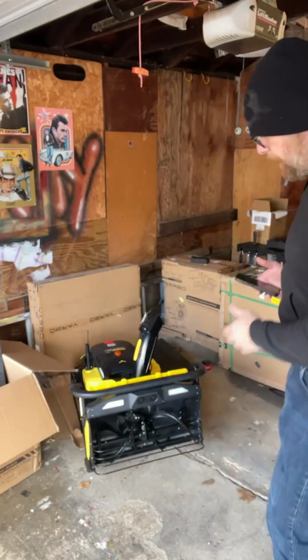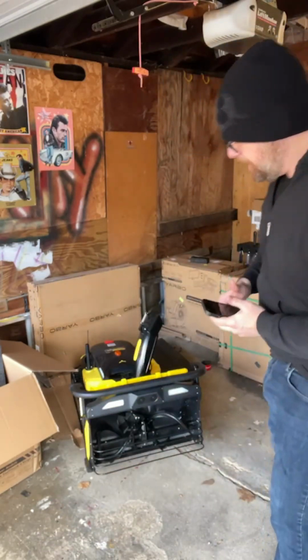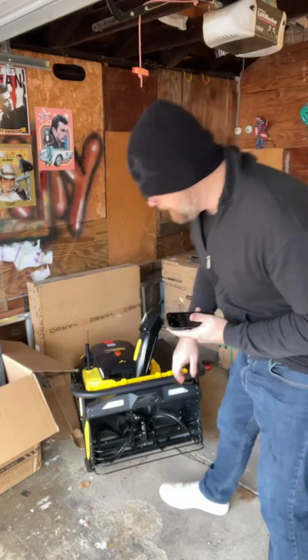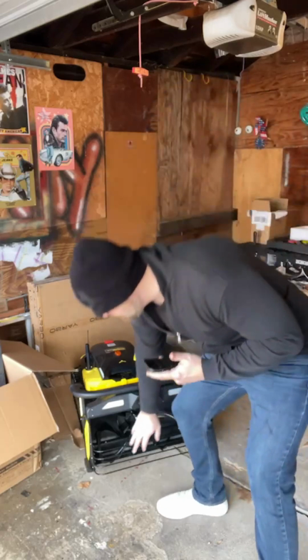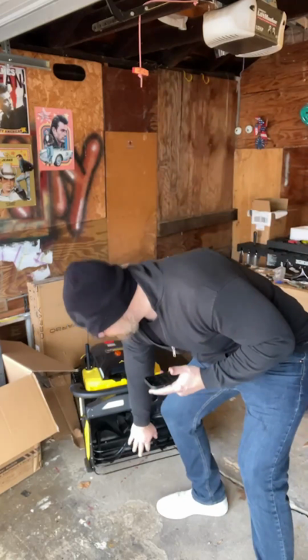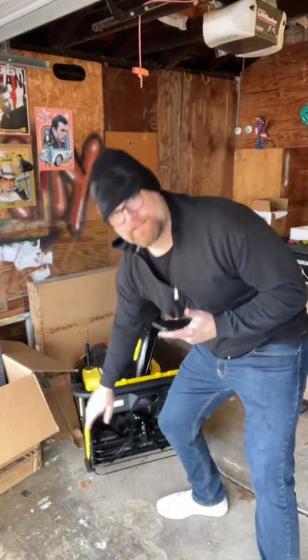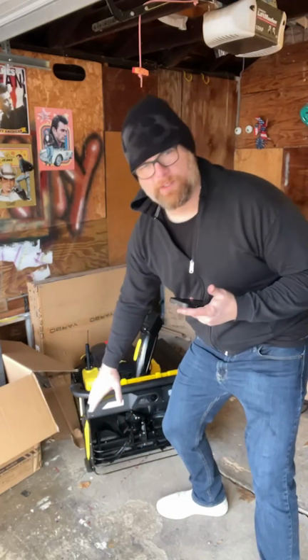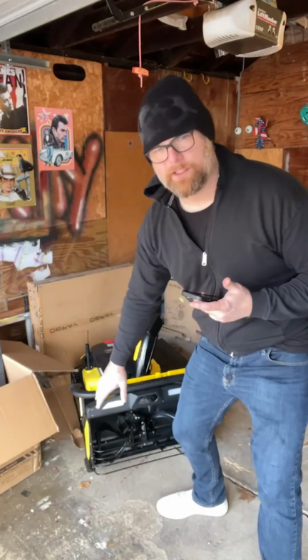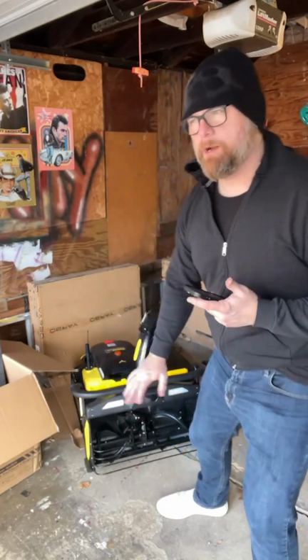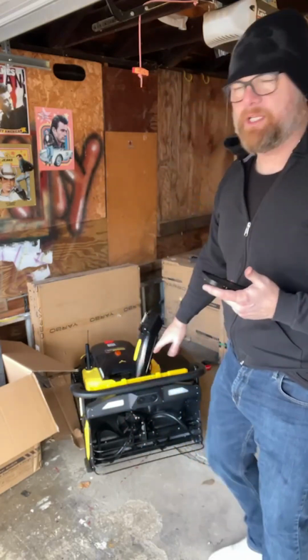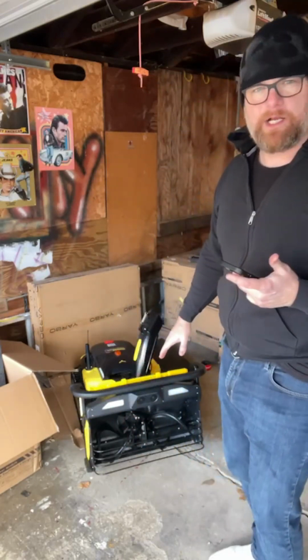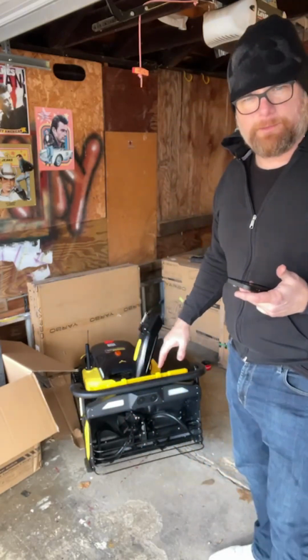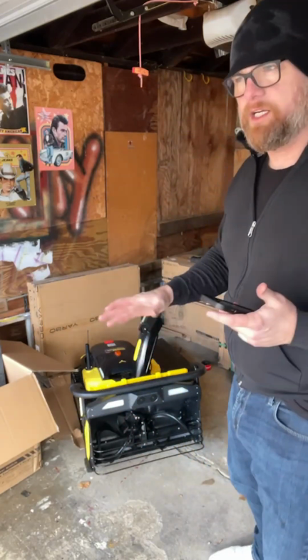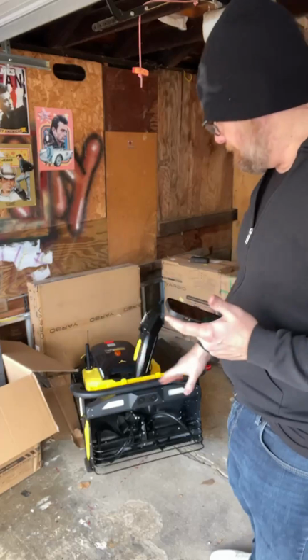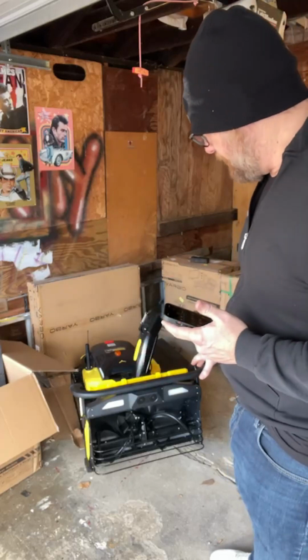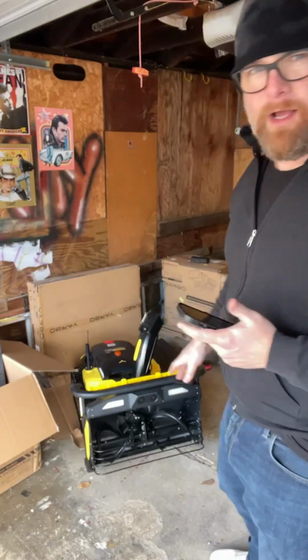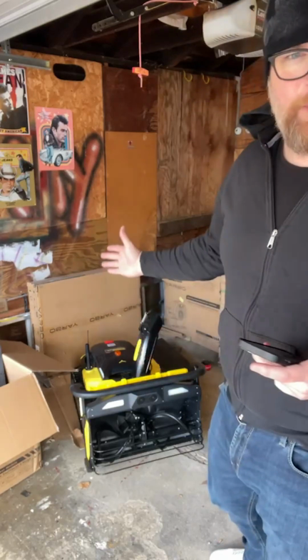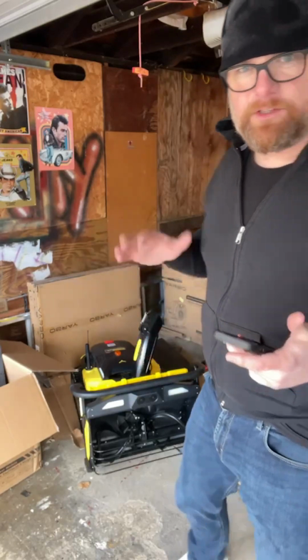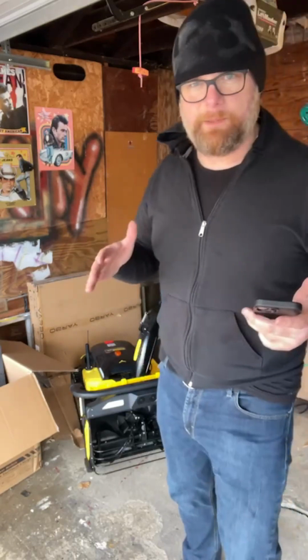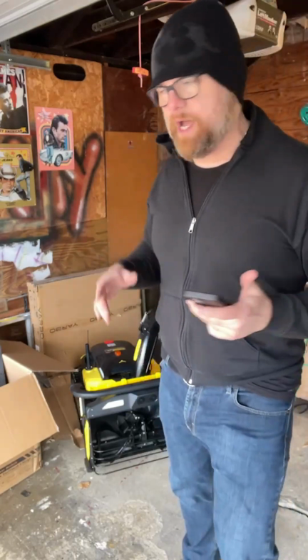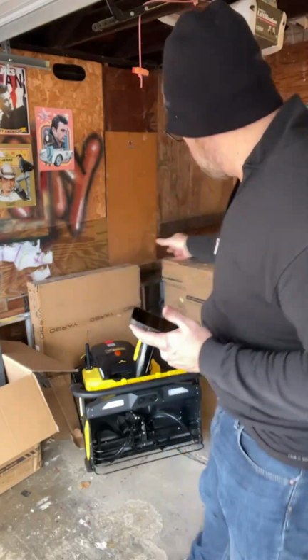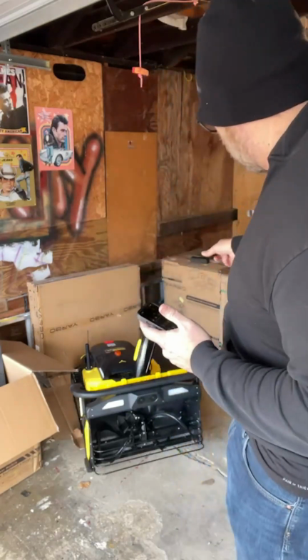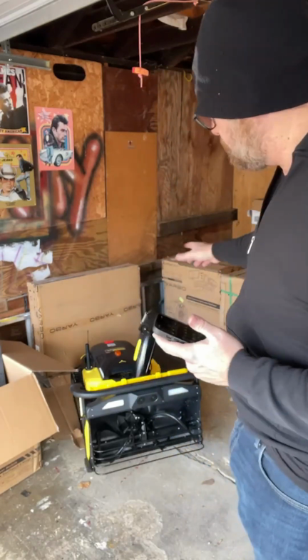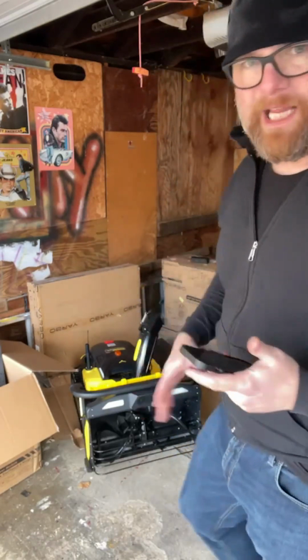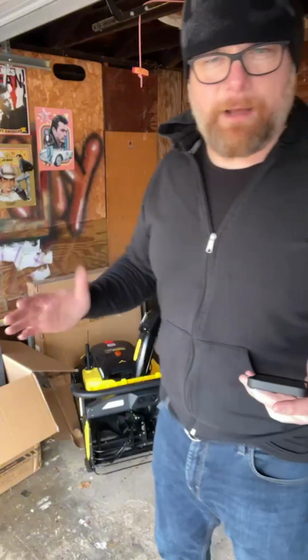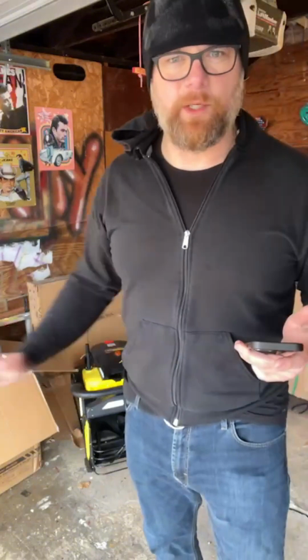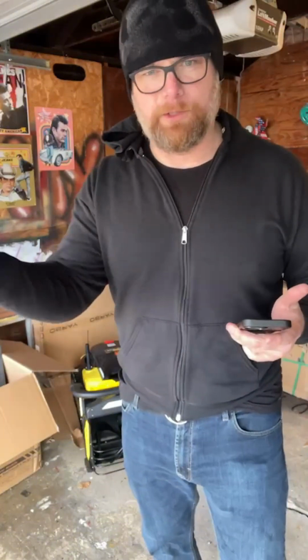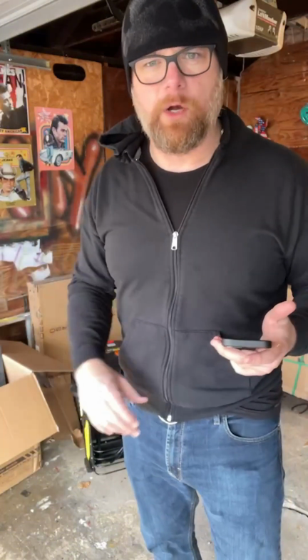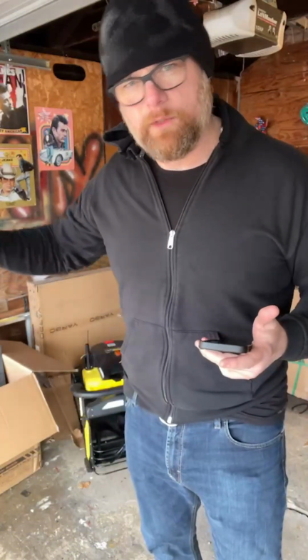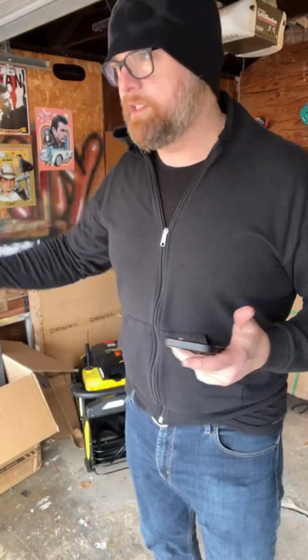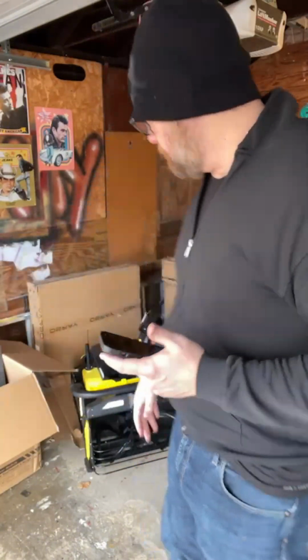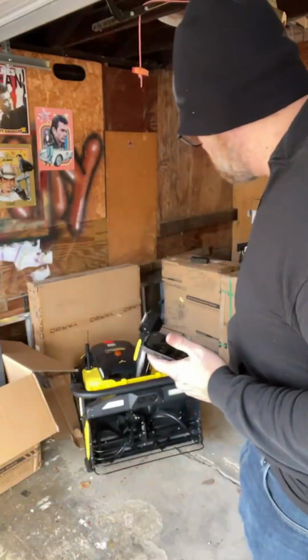I might take the grate off. This is here for safety reasons, but I'm probably gonna take it off because I'm not working autonomously right now, and that way if it's just a little bit of snow, I can actually convert and put the snow blade on top of it, so I can just push the snow as opposed to throw the snow.